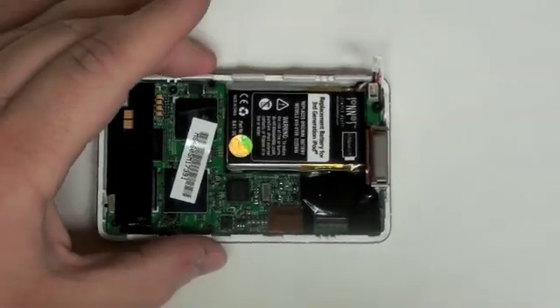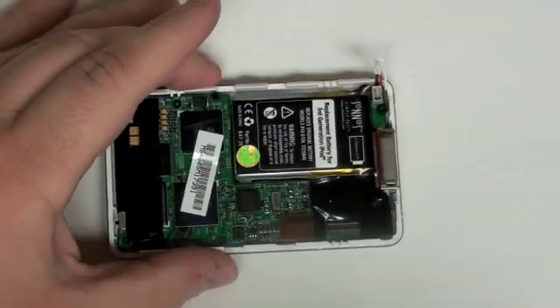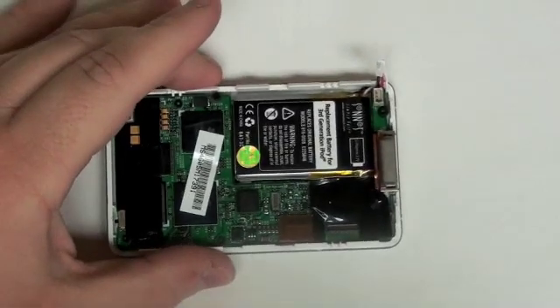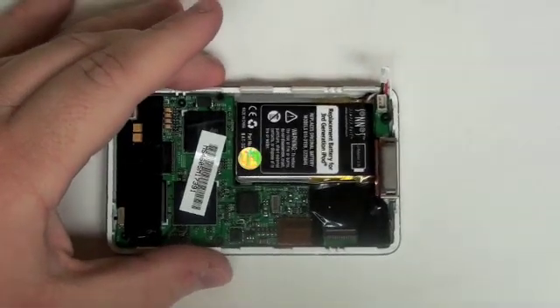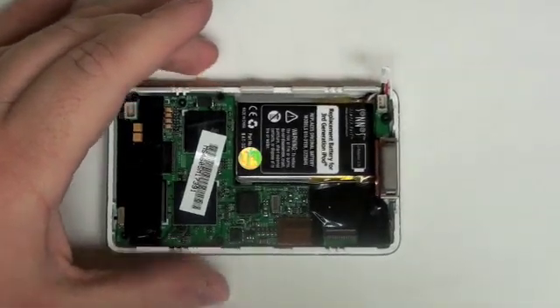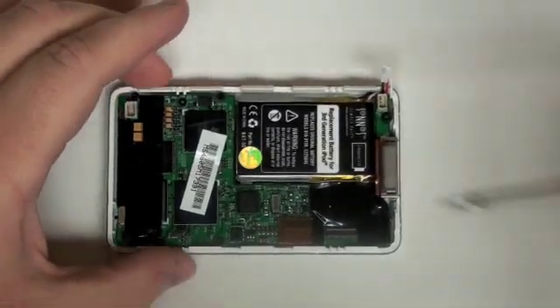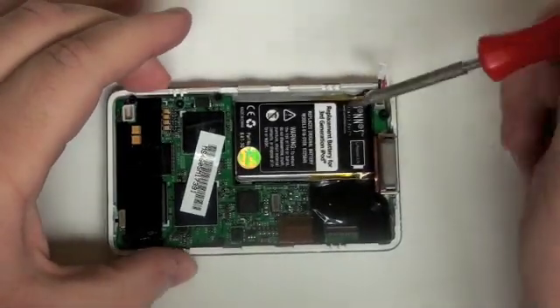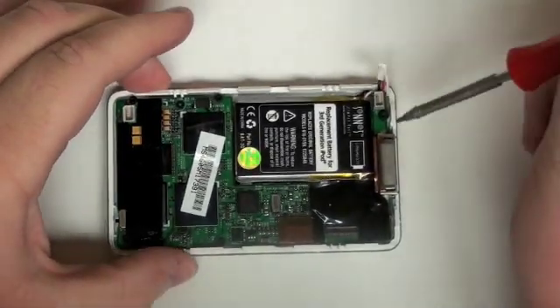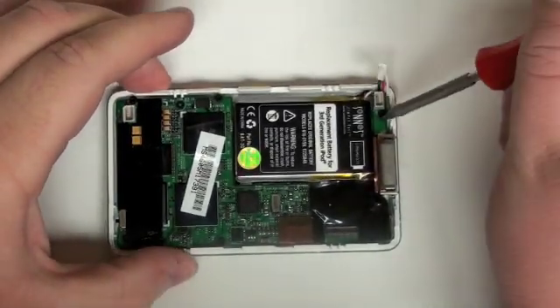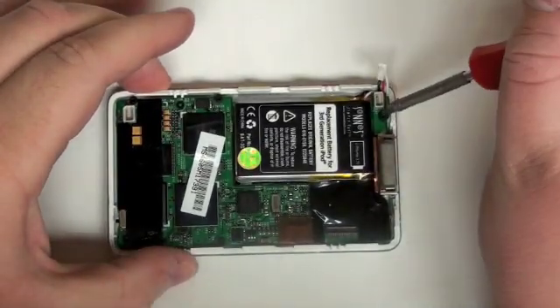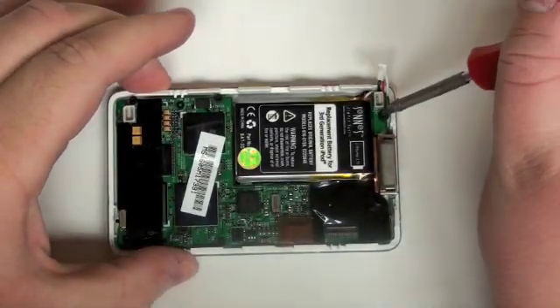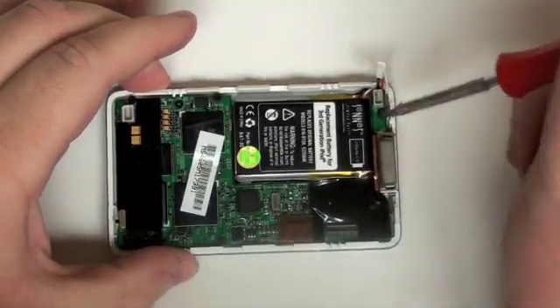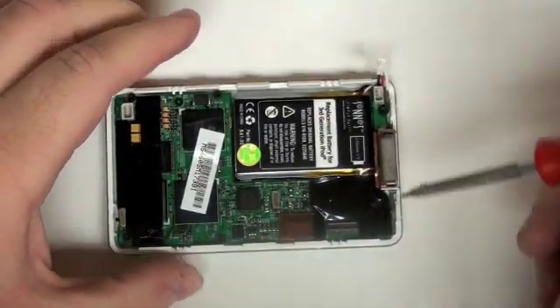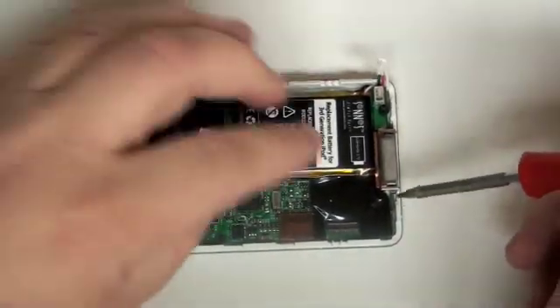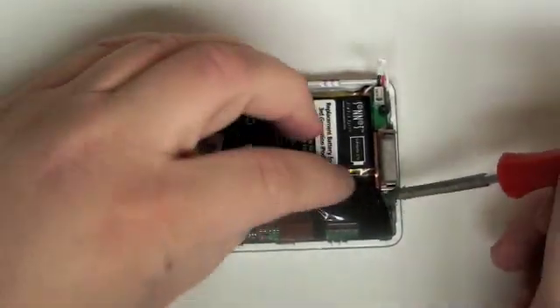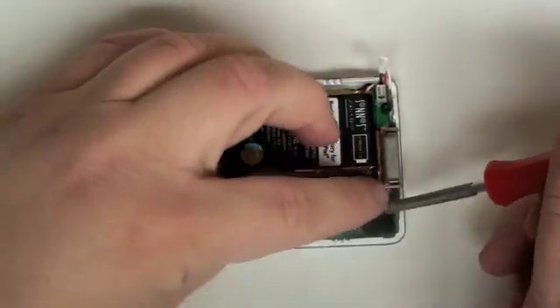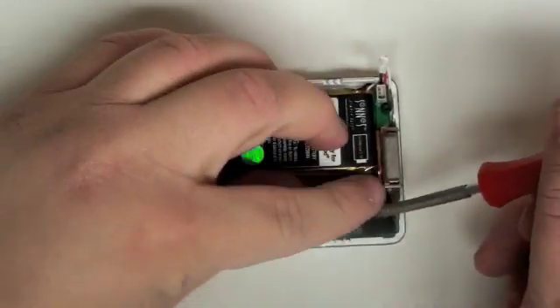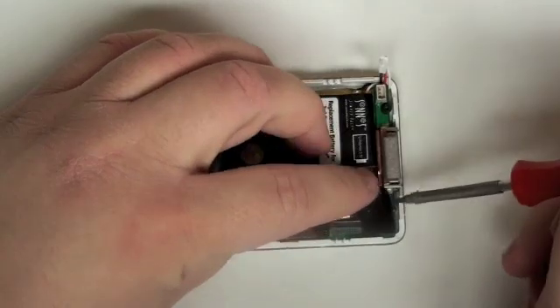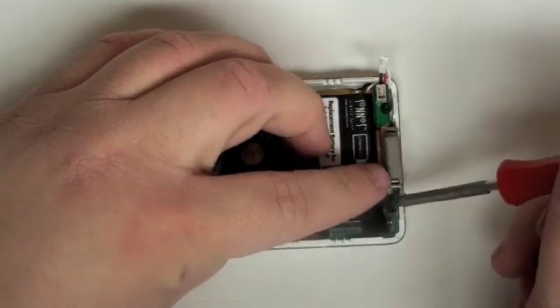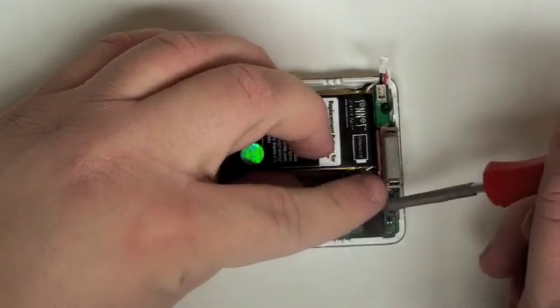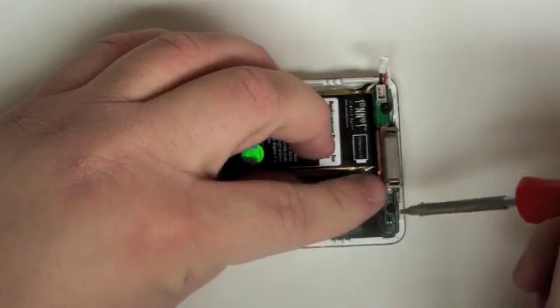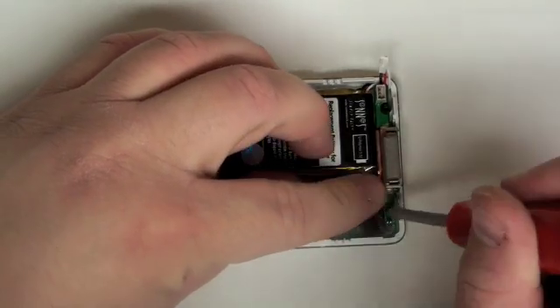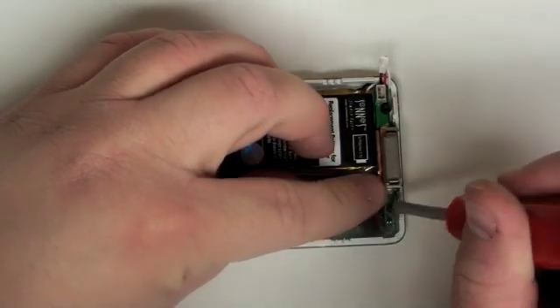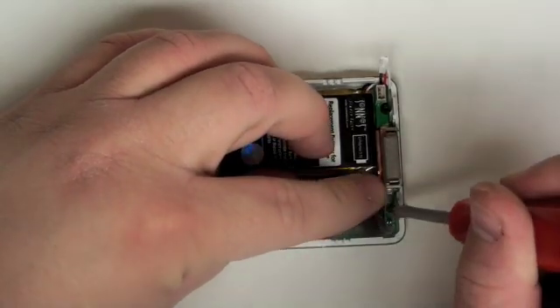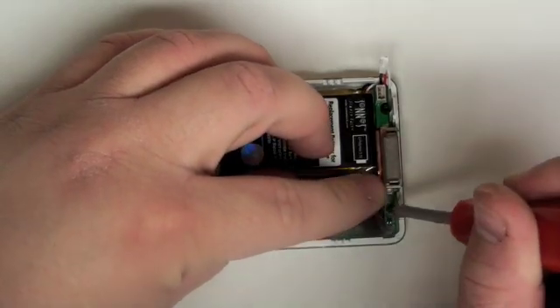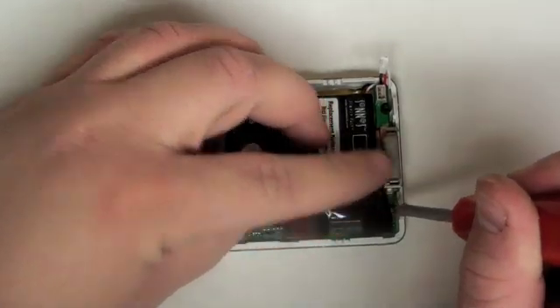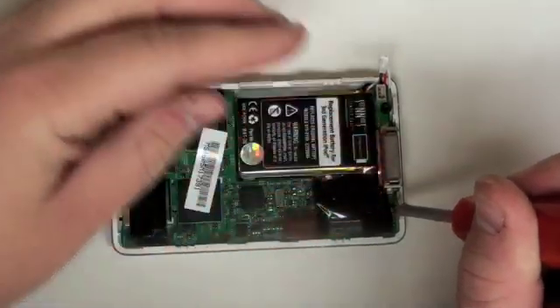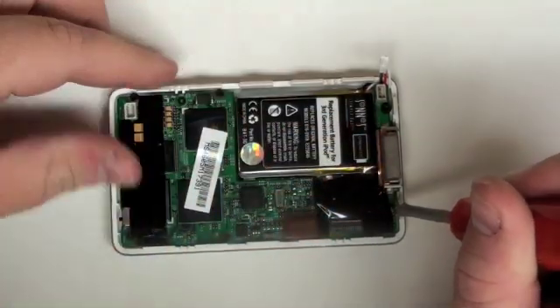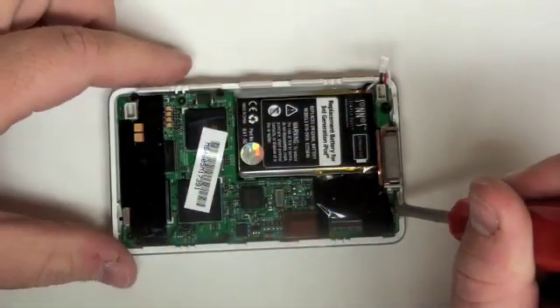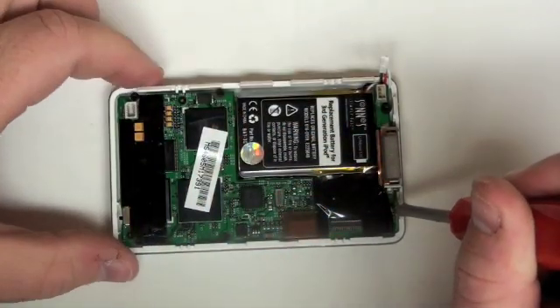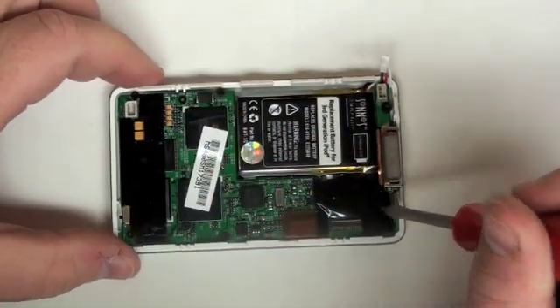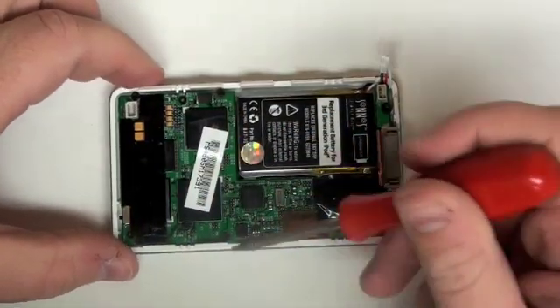Once that's completed, grab your Torx T6 screwdriver and remove the T6 screws holding the logic board in place.